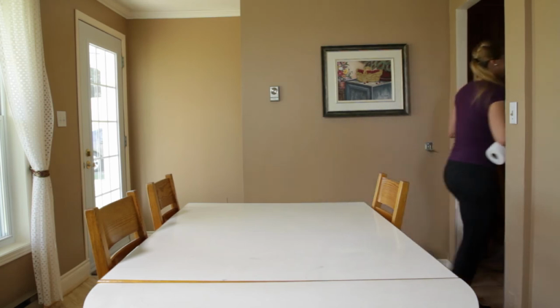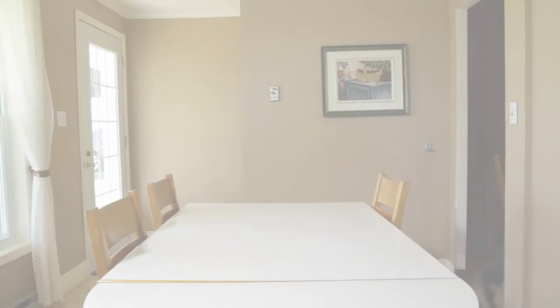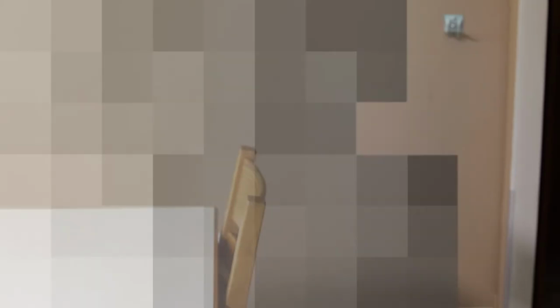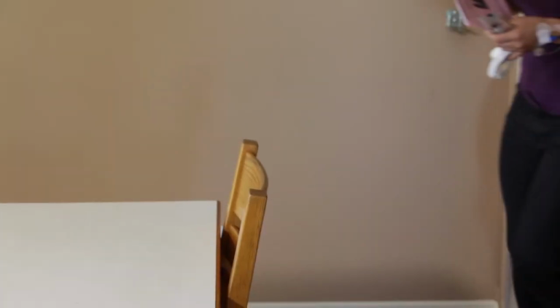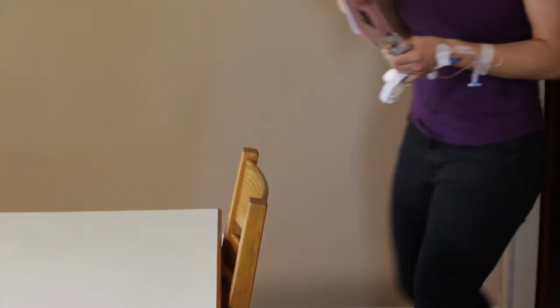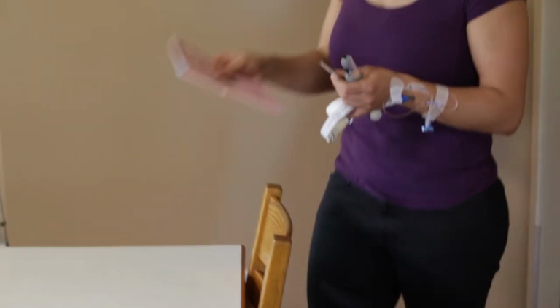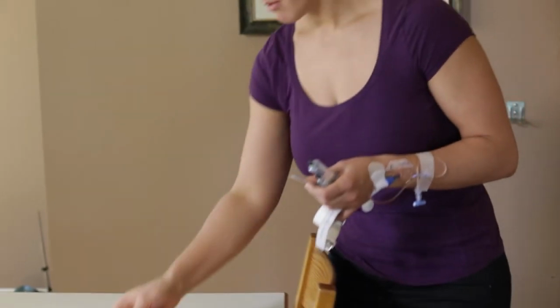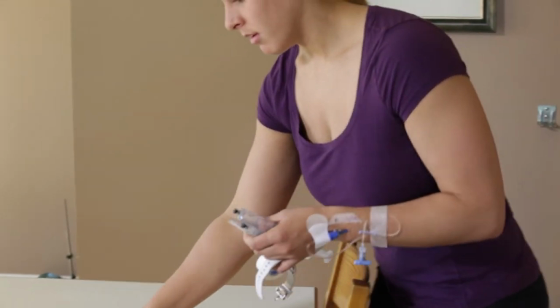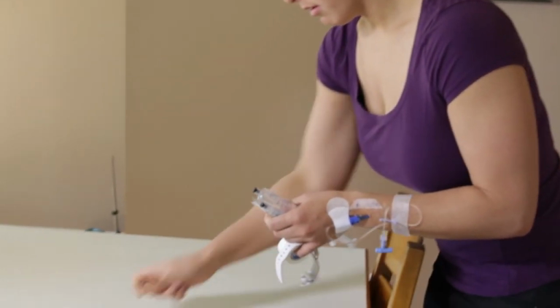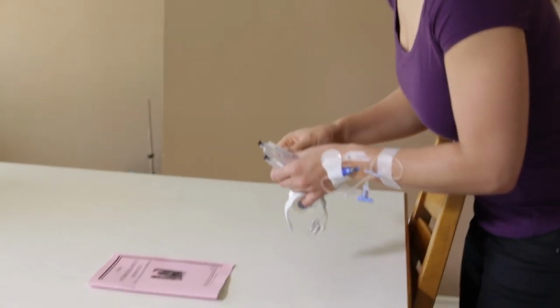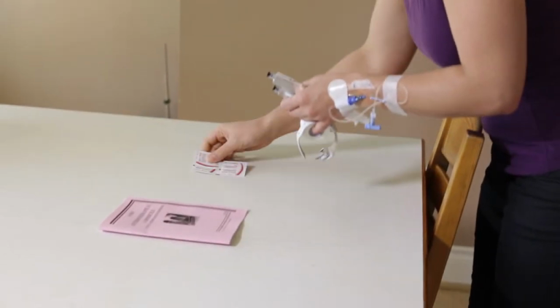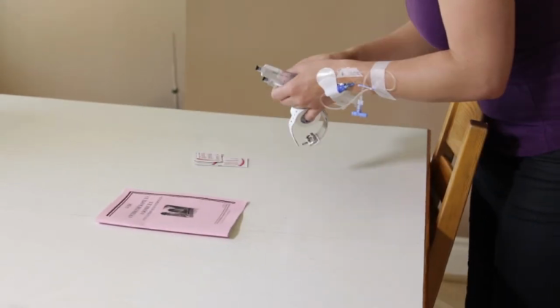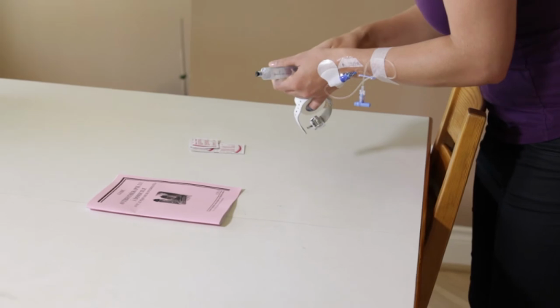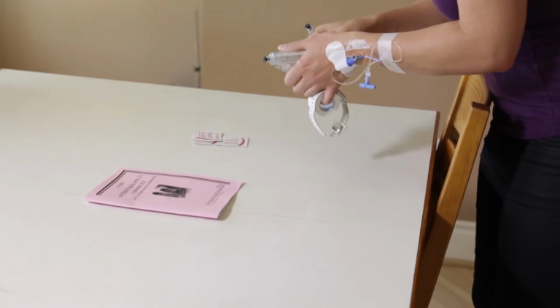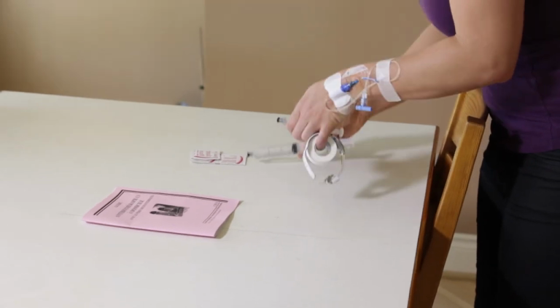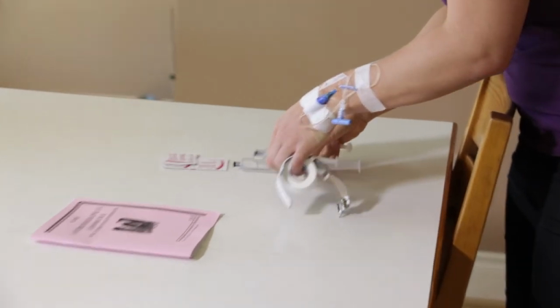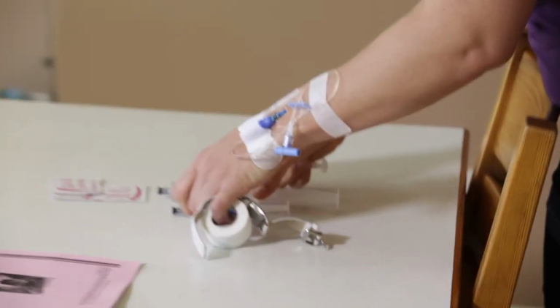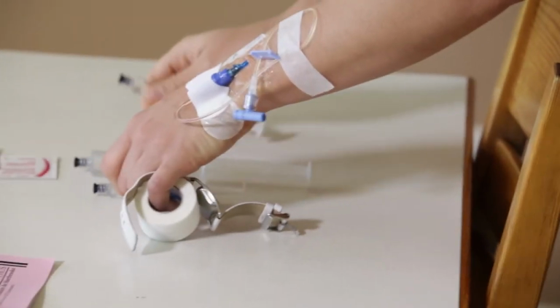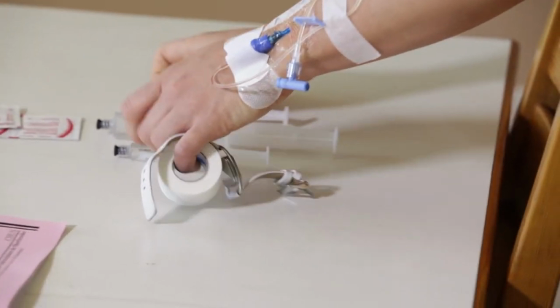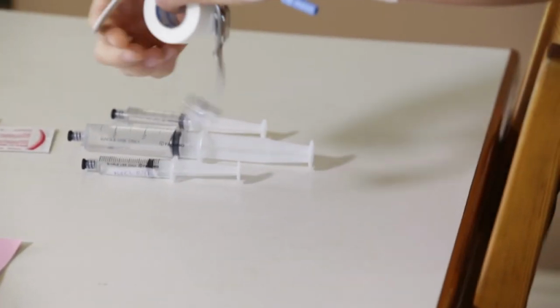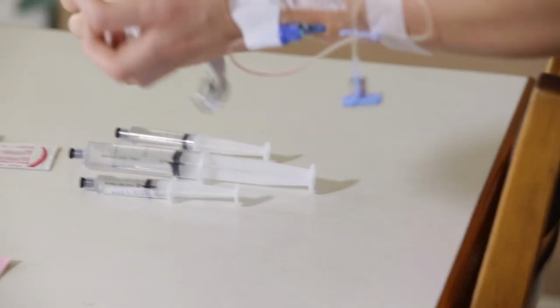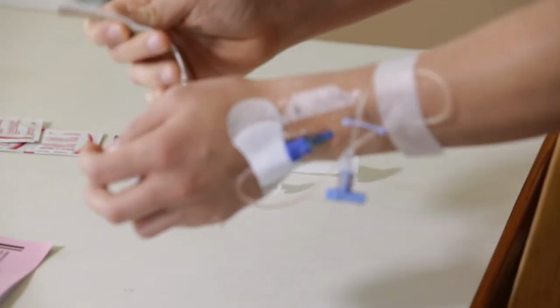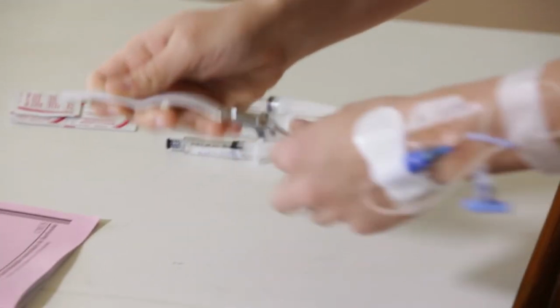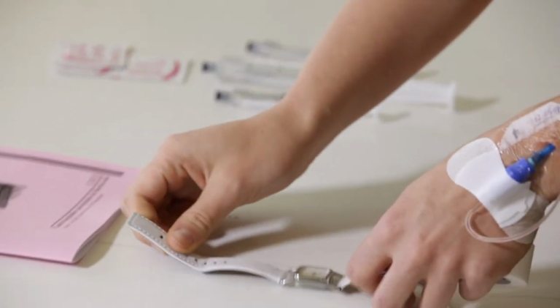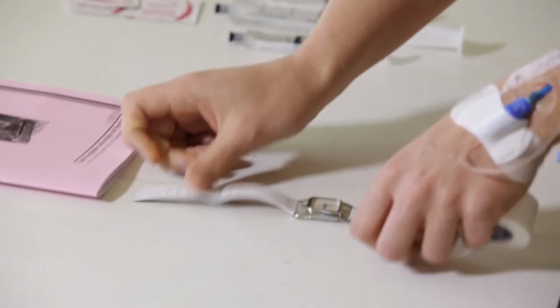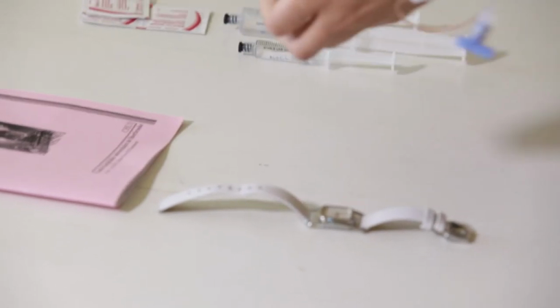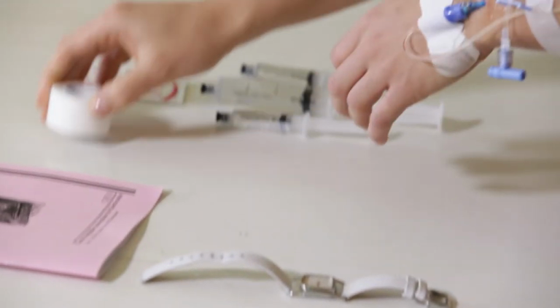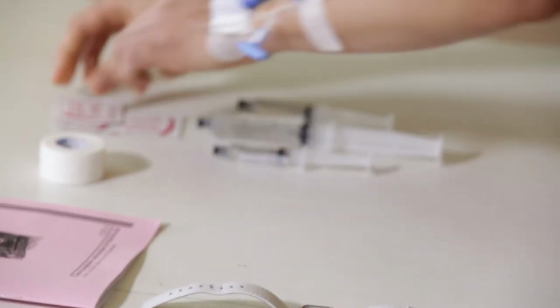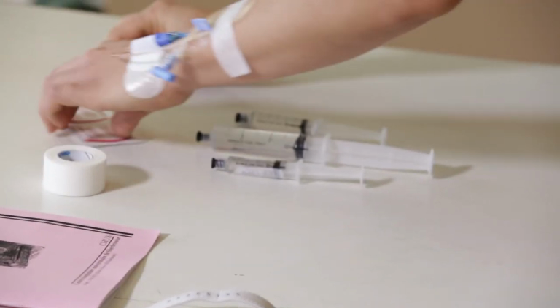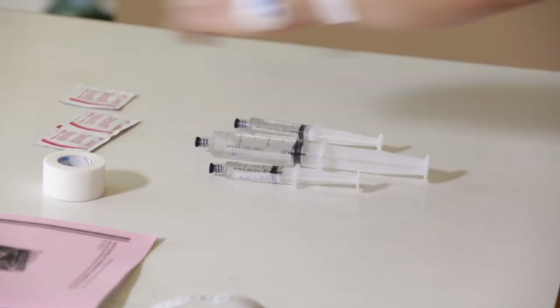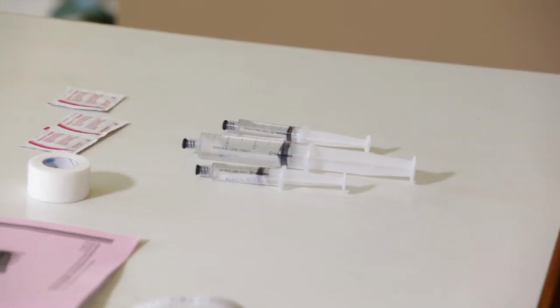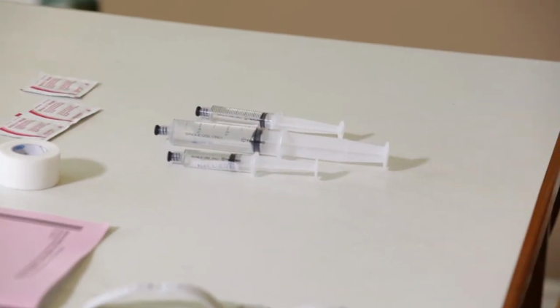Before administering the antibiotics, it's important to gather and check the supplies needed. These vary according to the administration method established. Details will be provided in the capsules to follow.